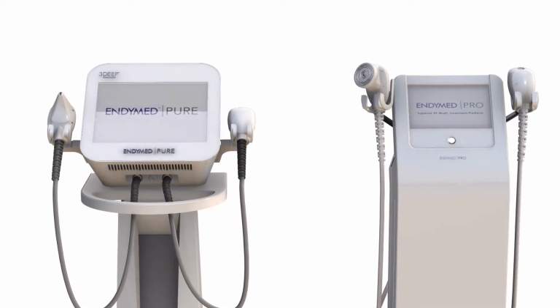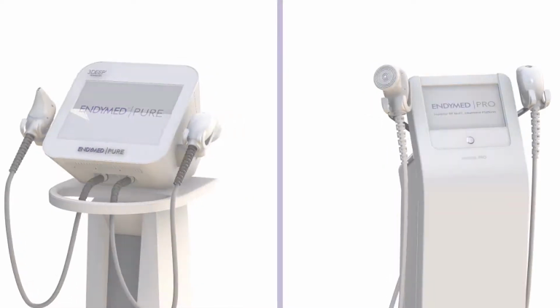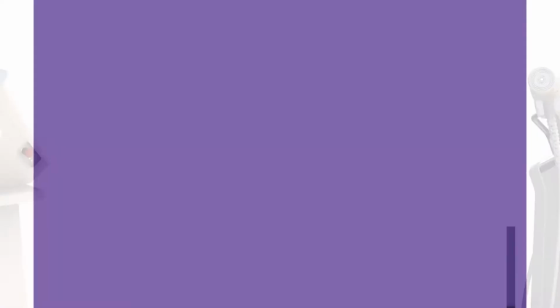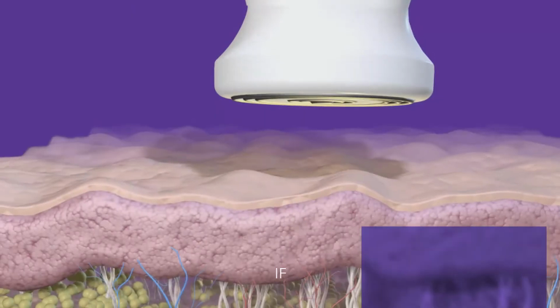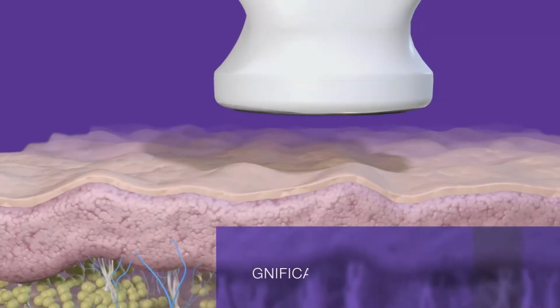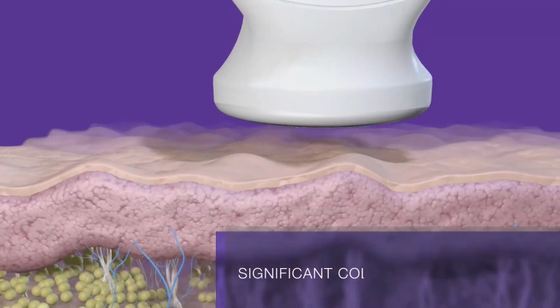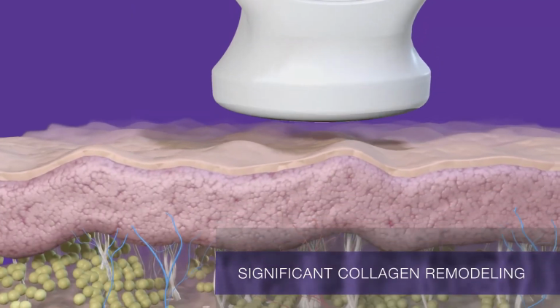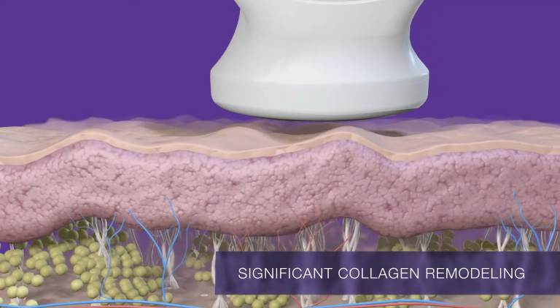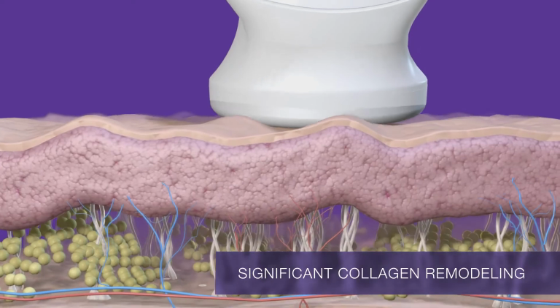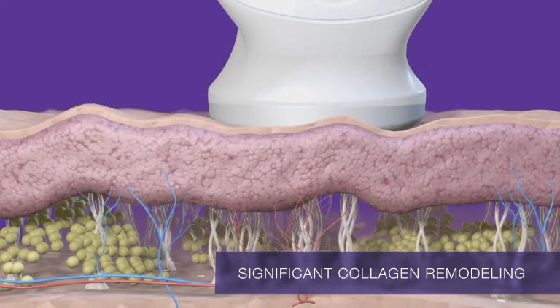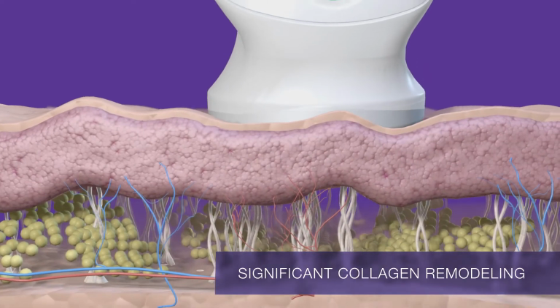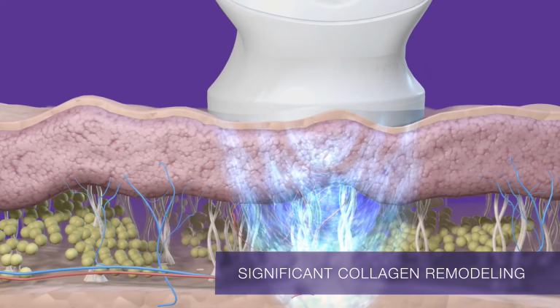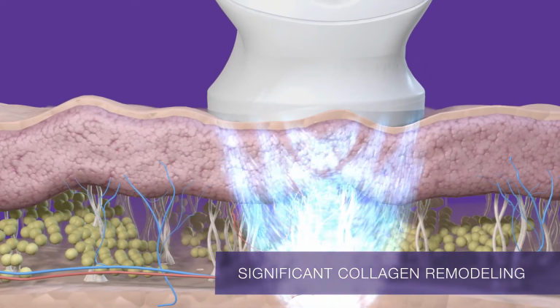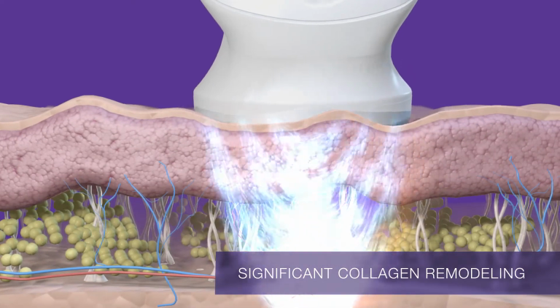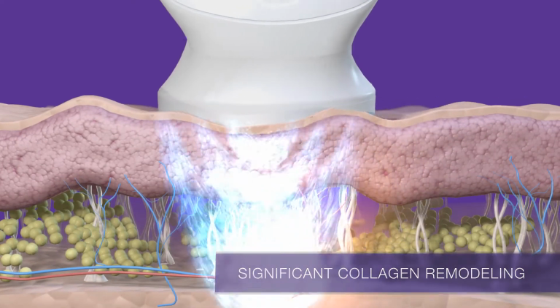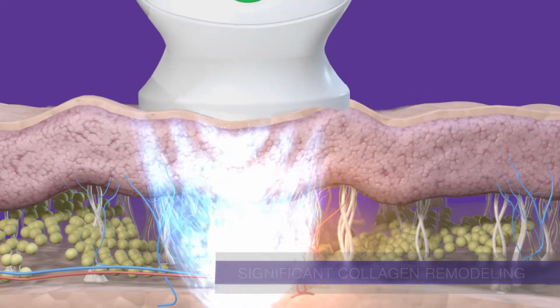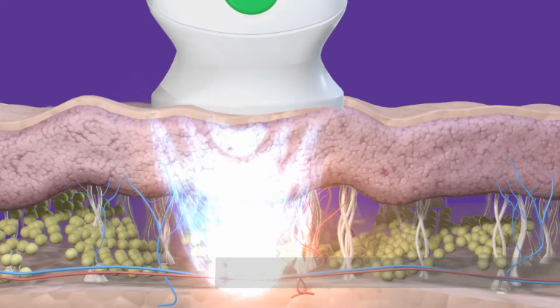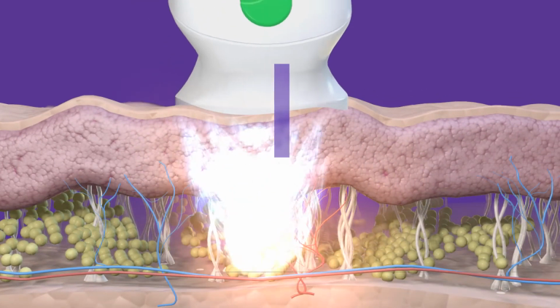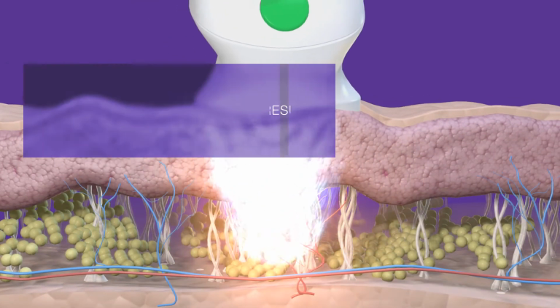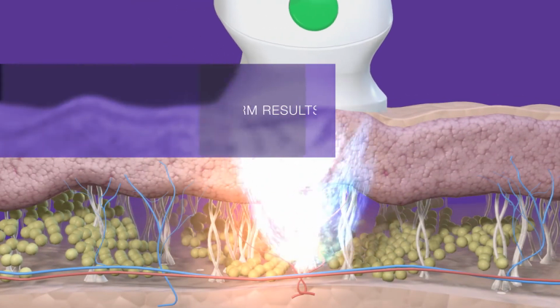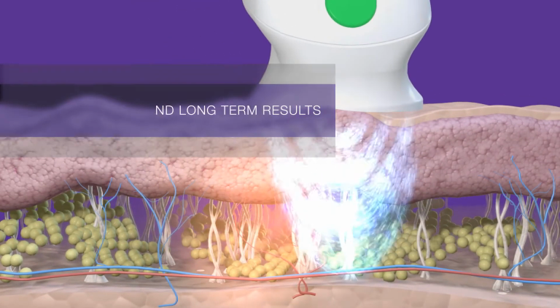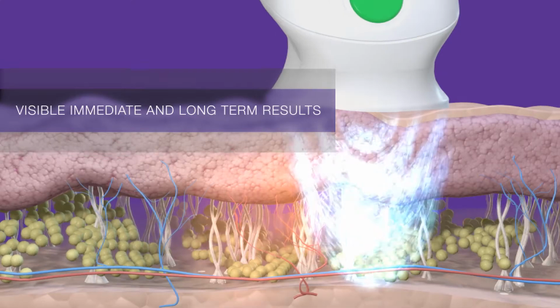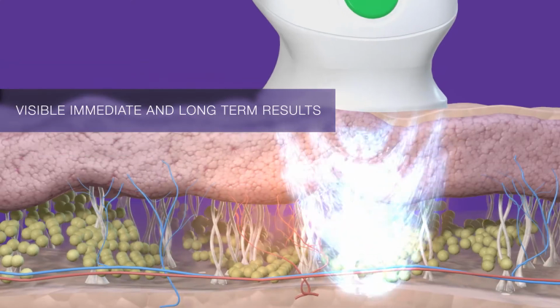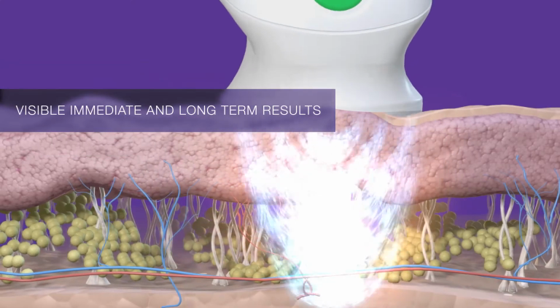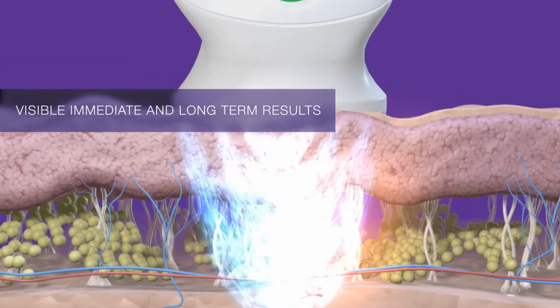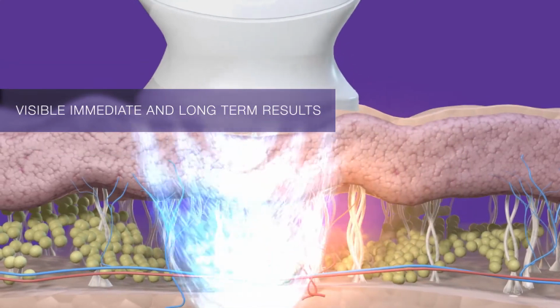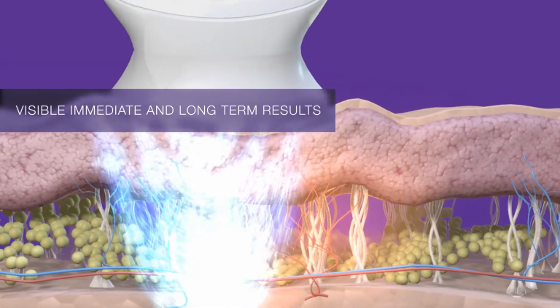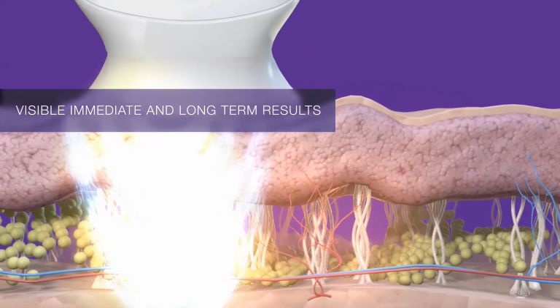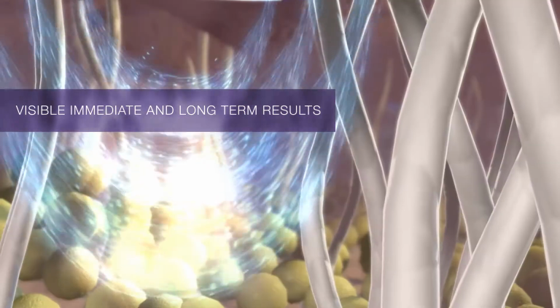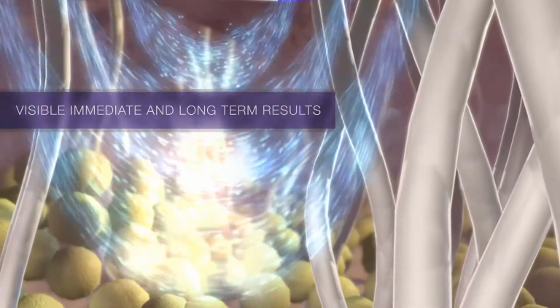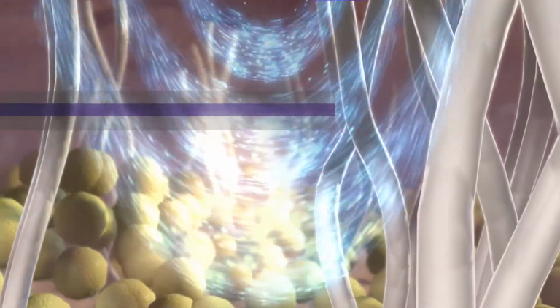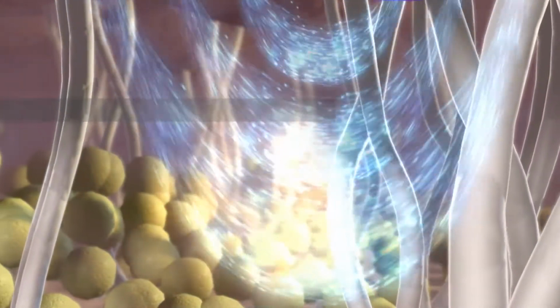3Deep provides controlled energy delivery. RF energy is sent exactly where it needs to be to affect significant collagen remodeling for visible, immediate, and long-term results.